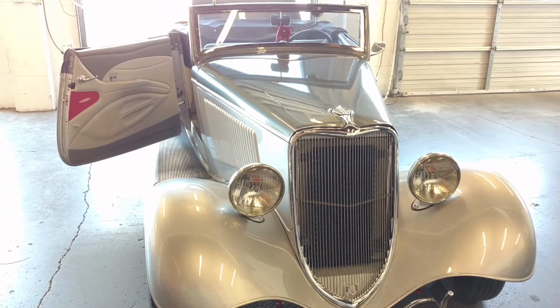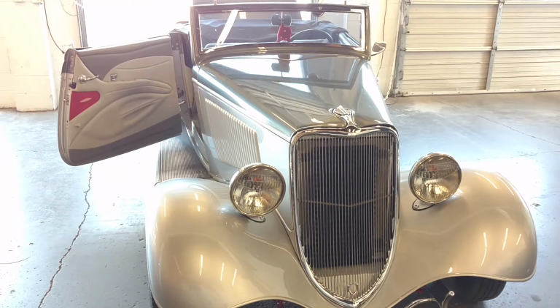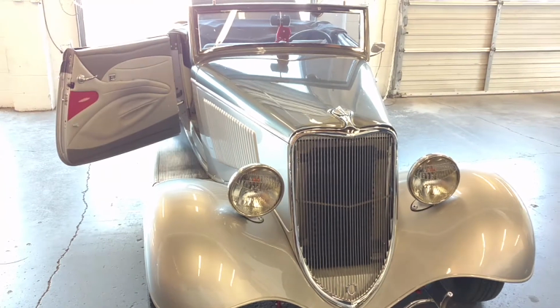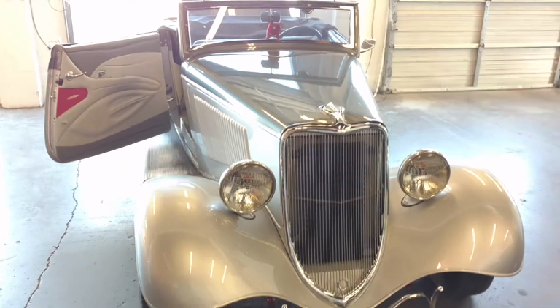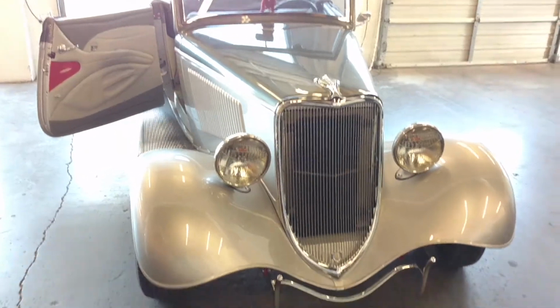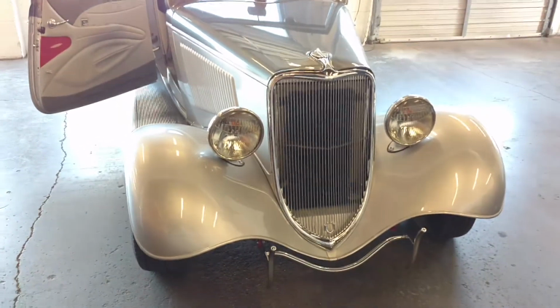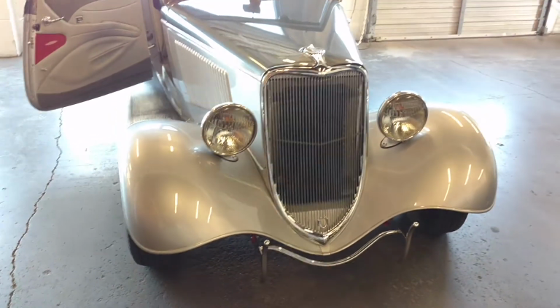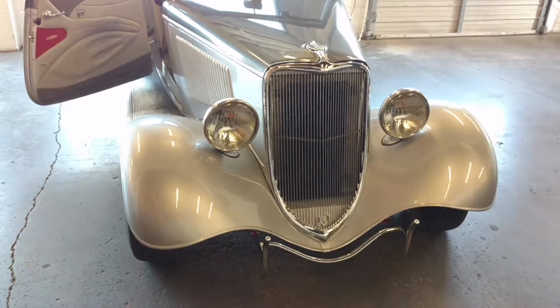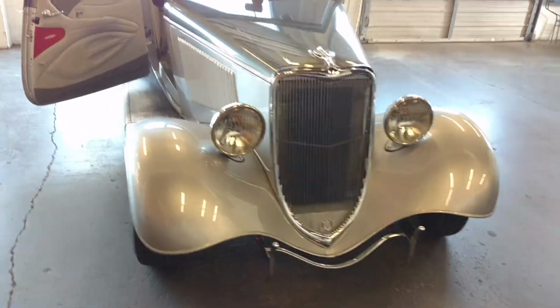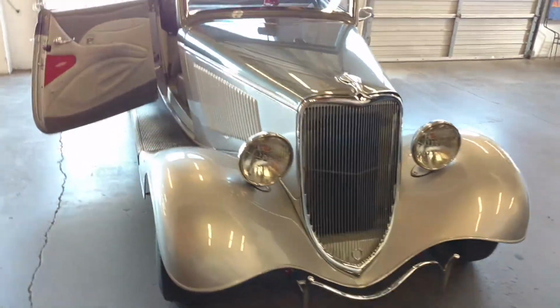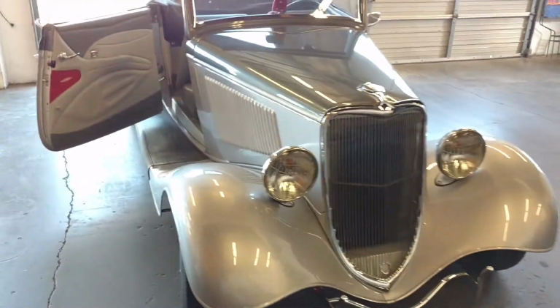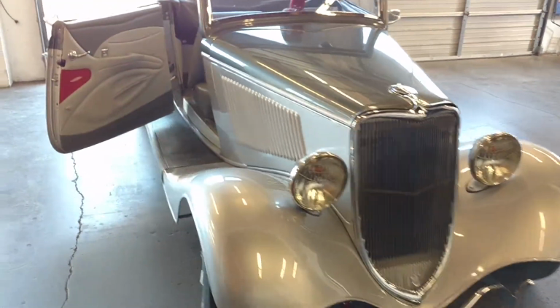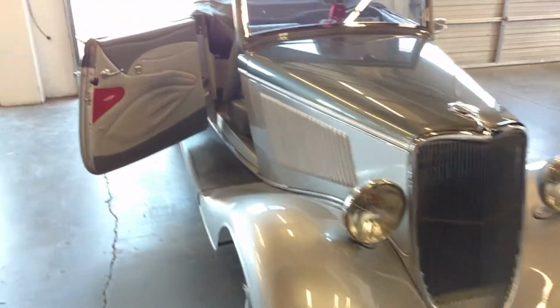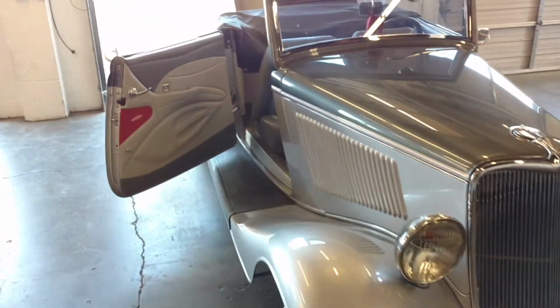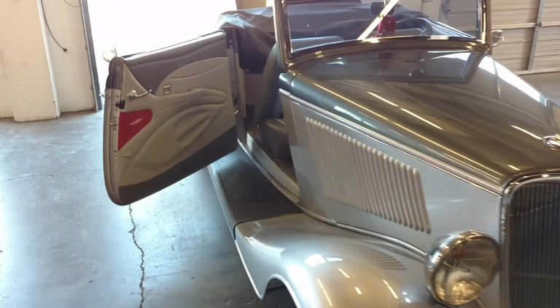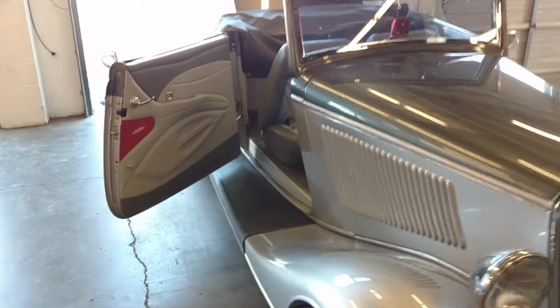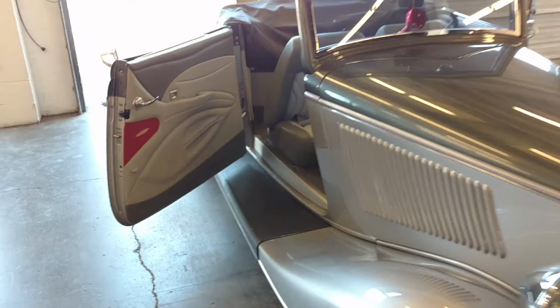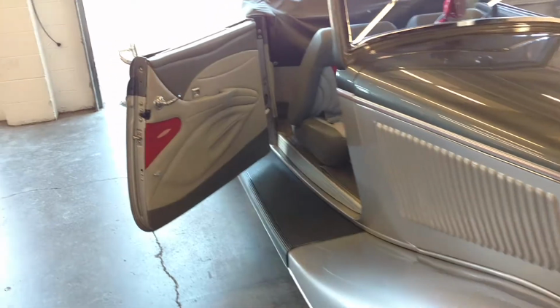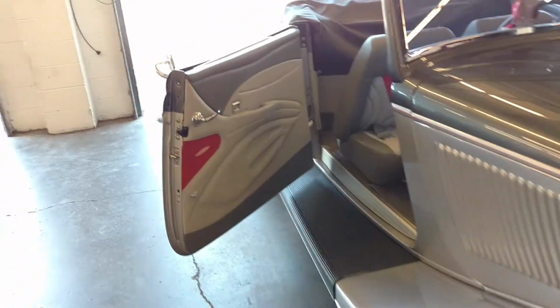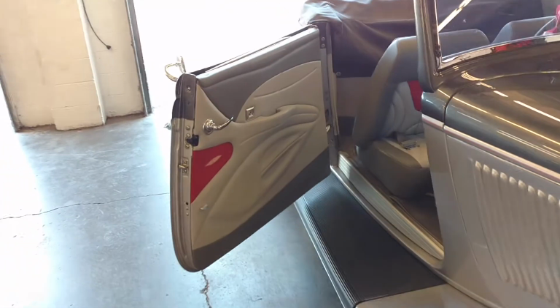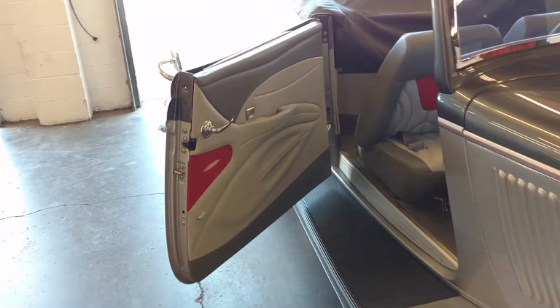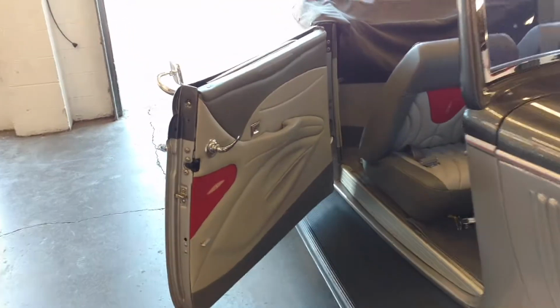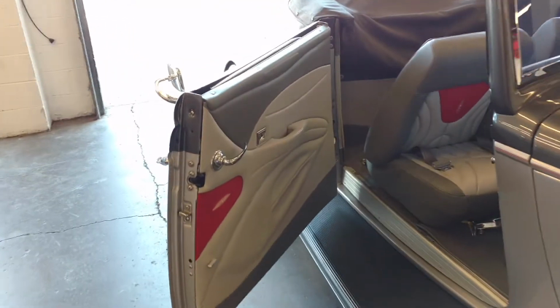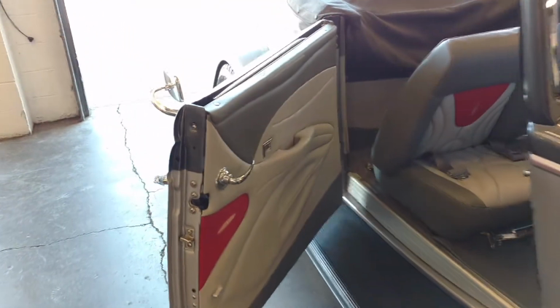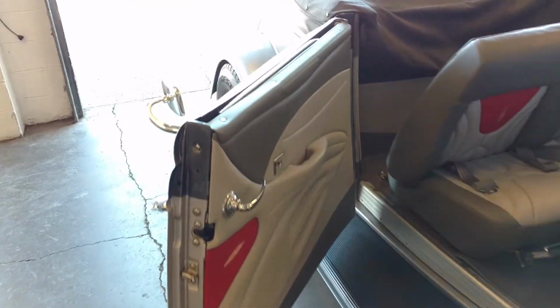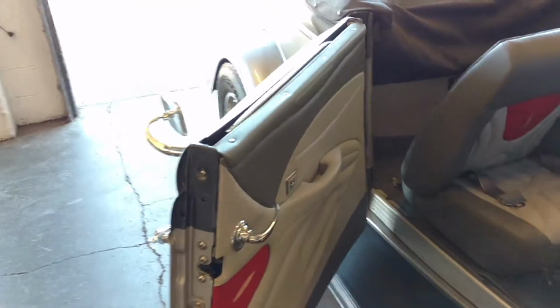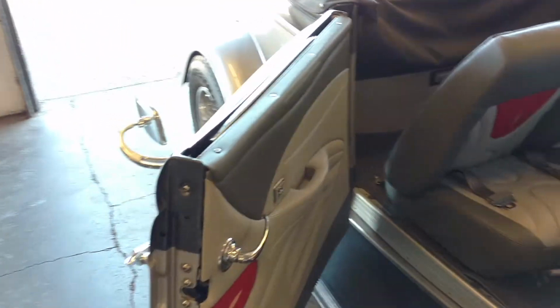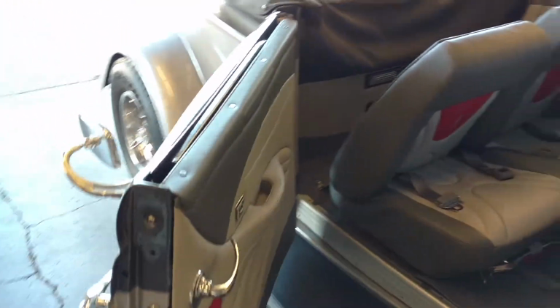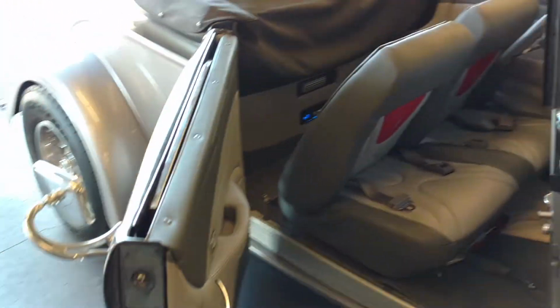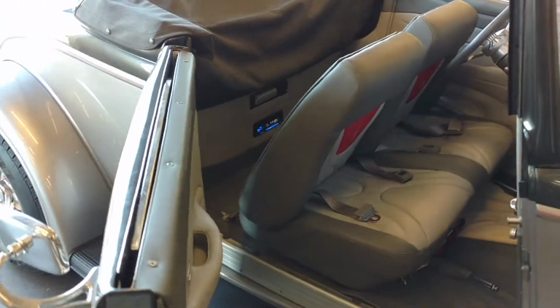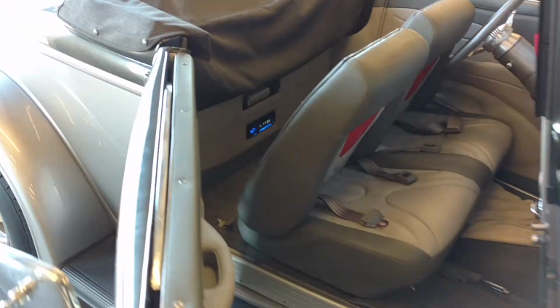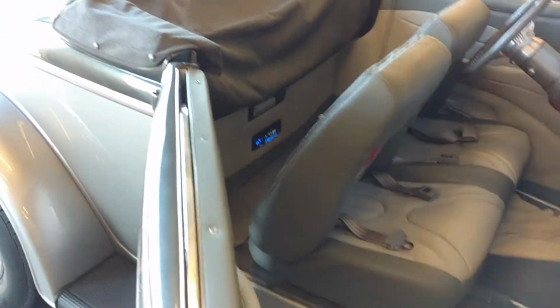1934 Ford Cabriolet. Did an upgrade on it. We didn't do any of the upholstery, but kind of got it cleaned up for the future.